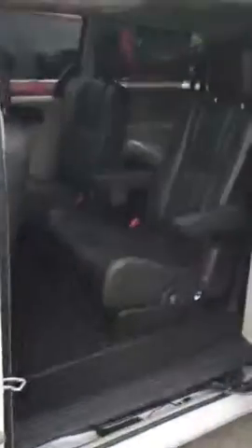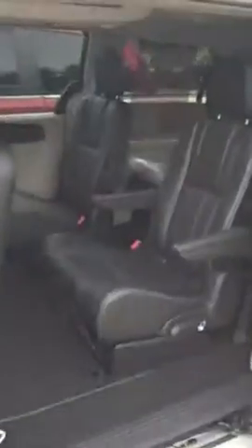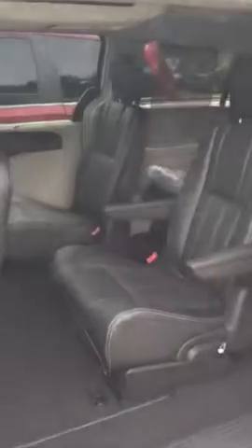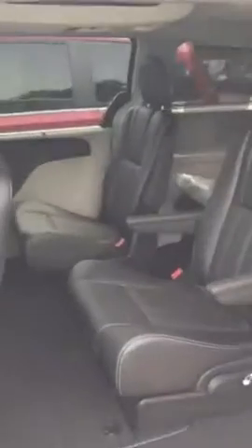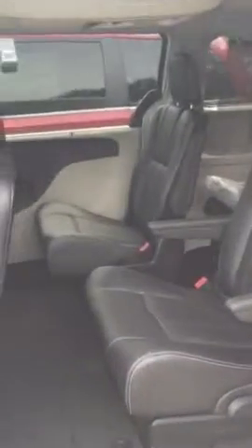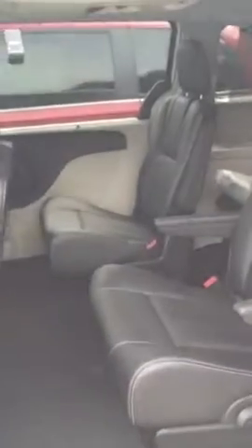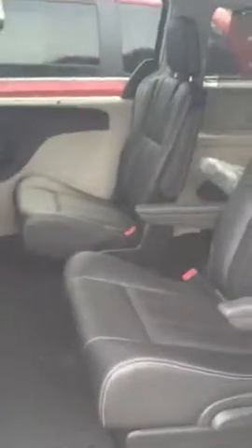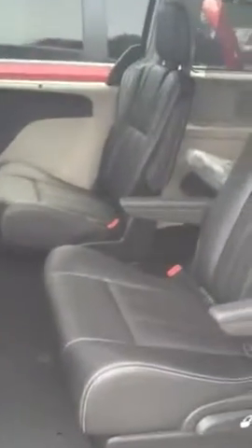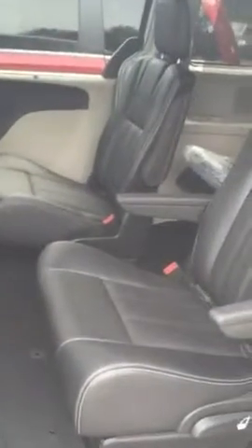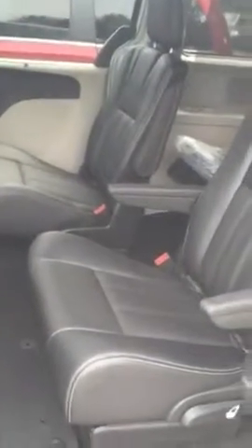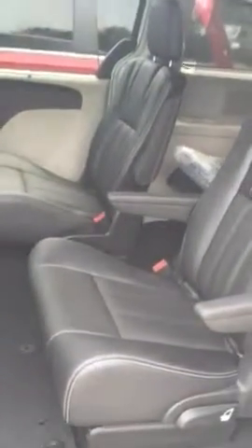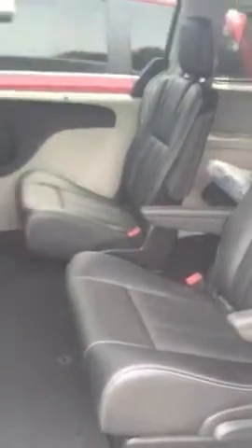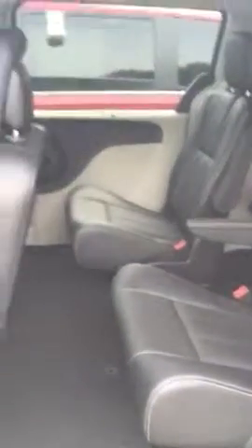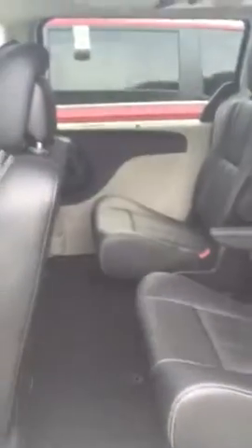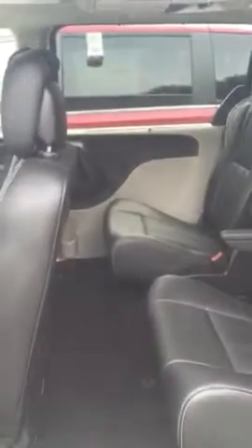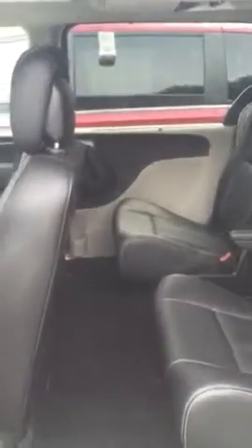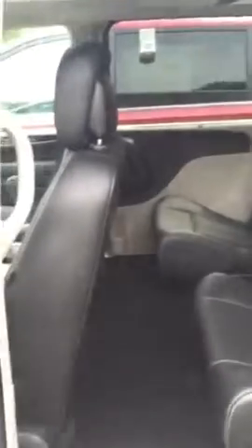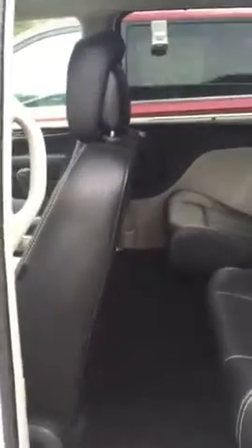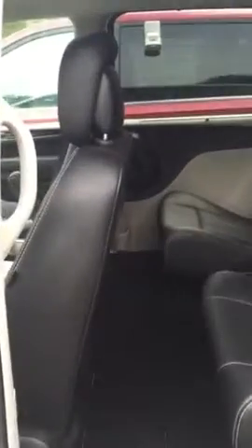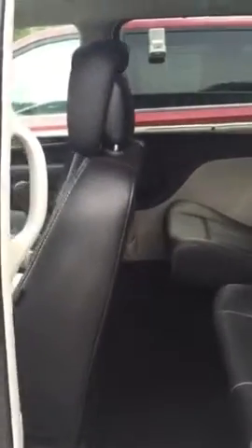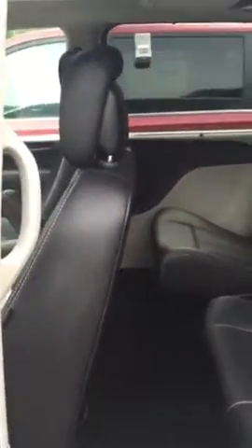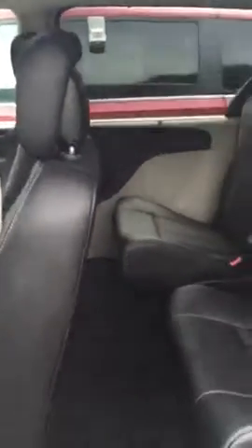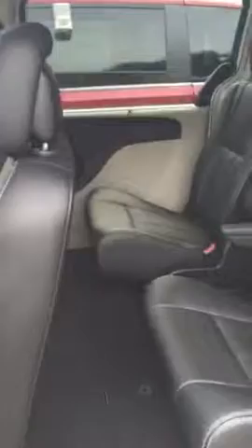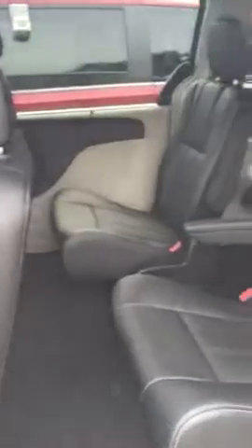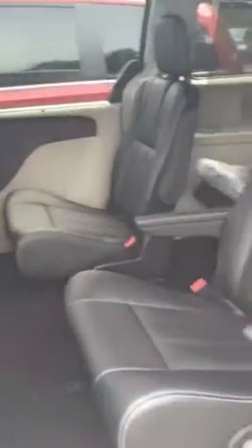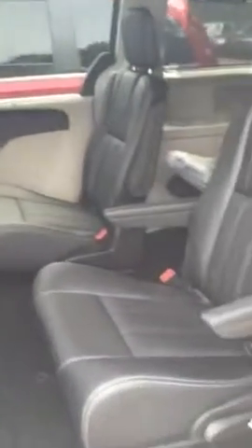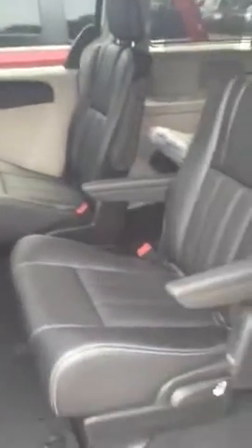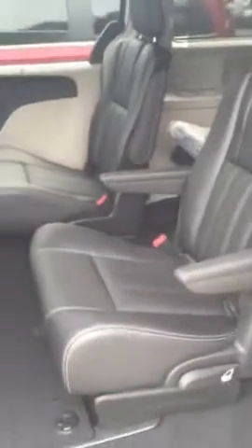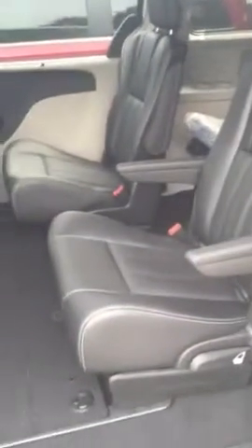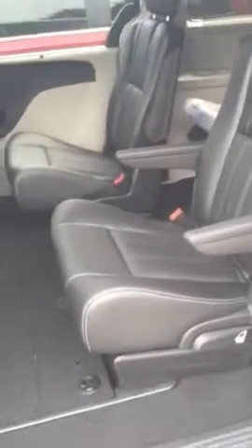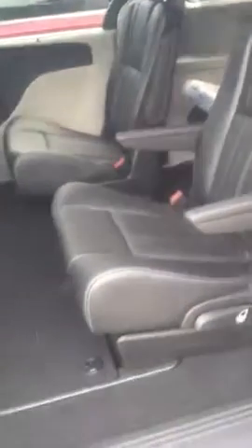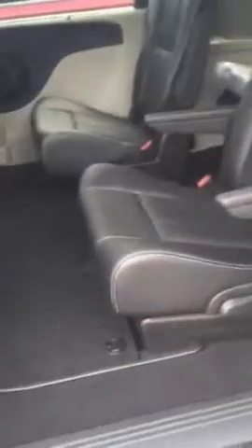As you can see here, I open up these doors — it's got the standard minivan amenities, 7 passenger seating. This is leather.